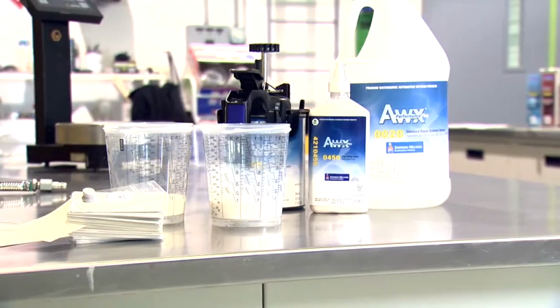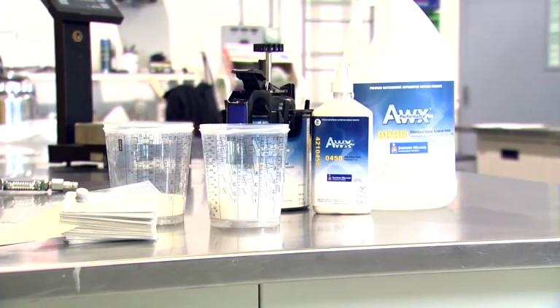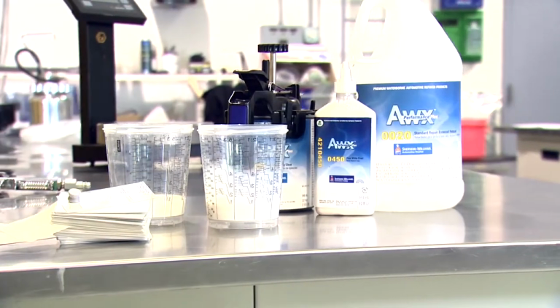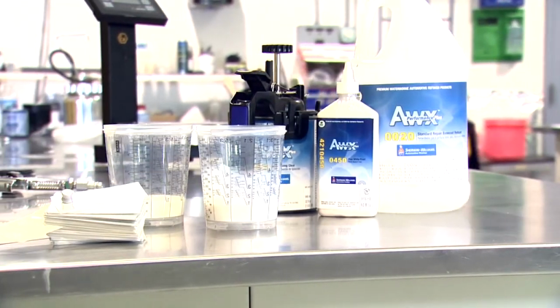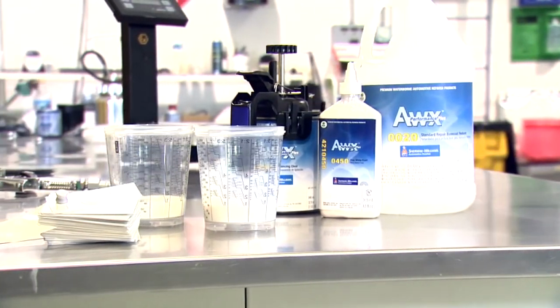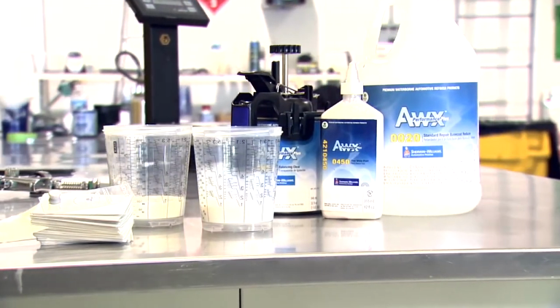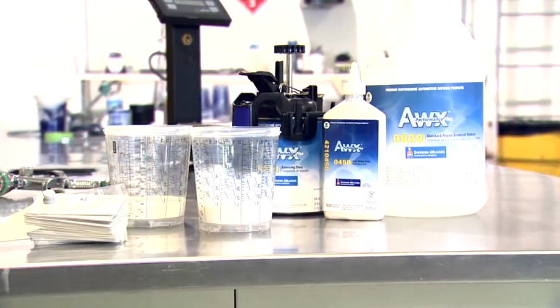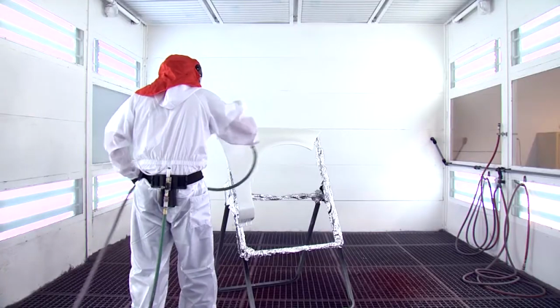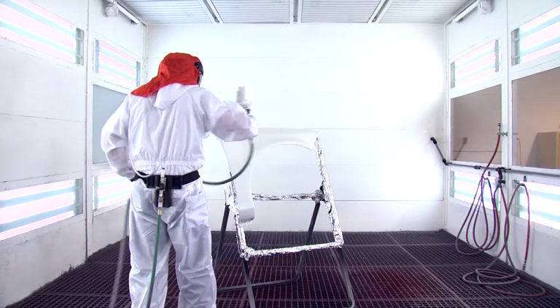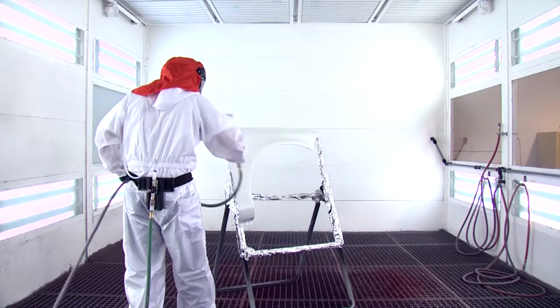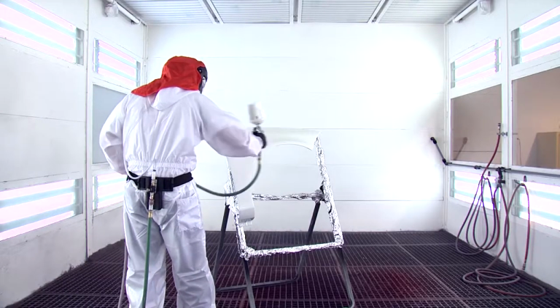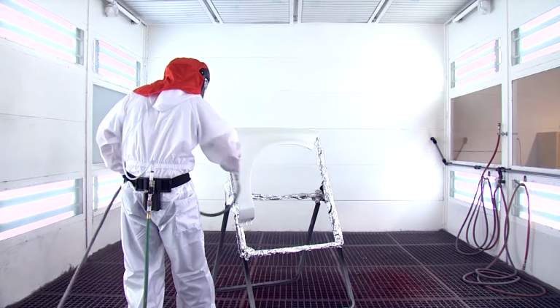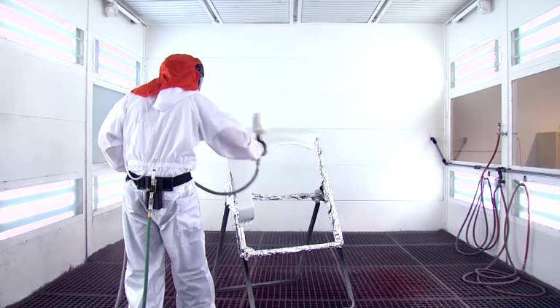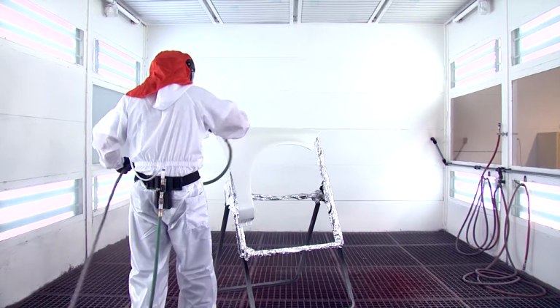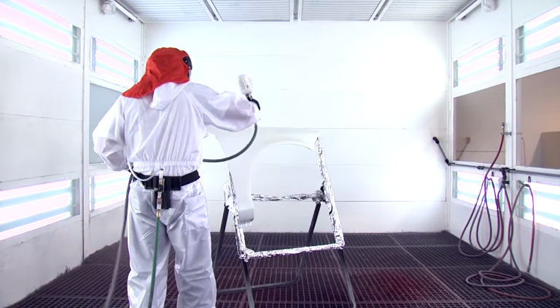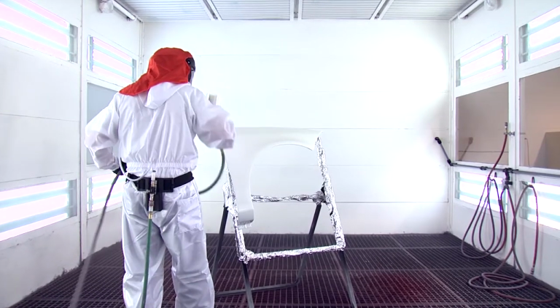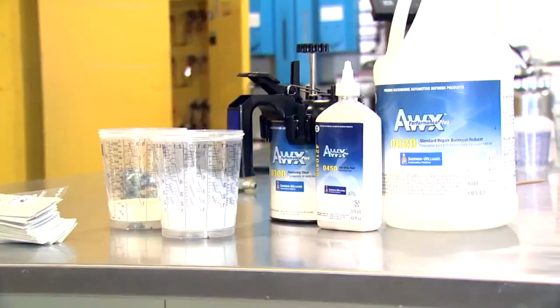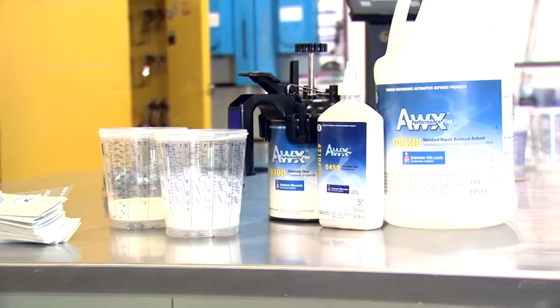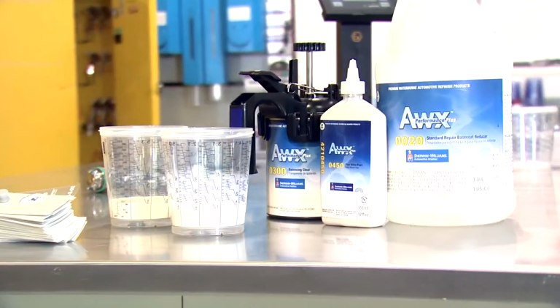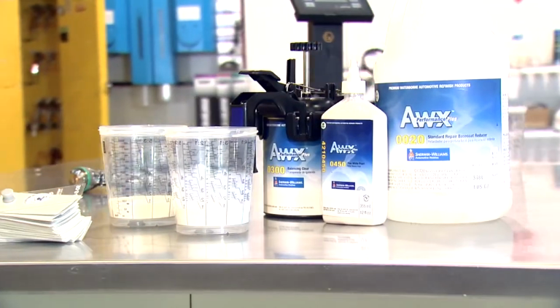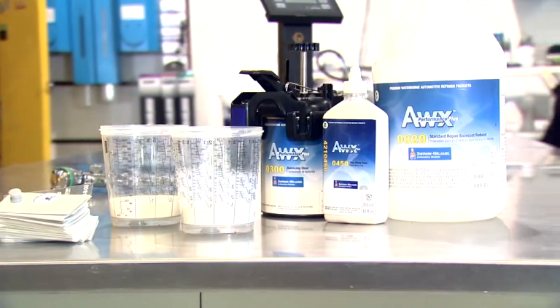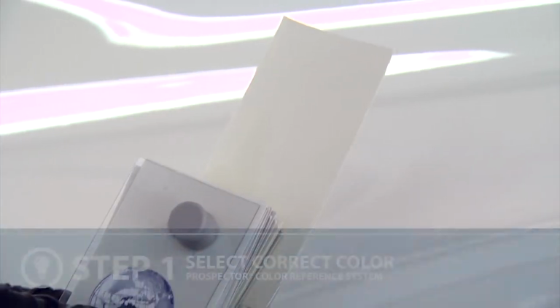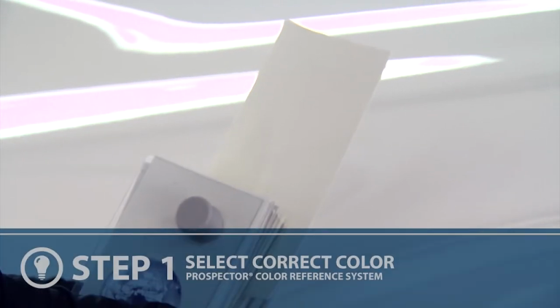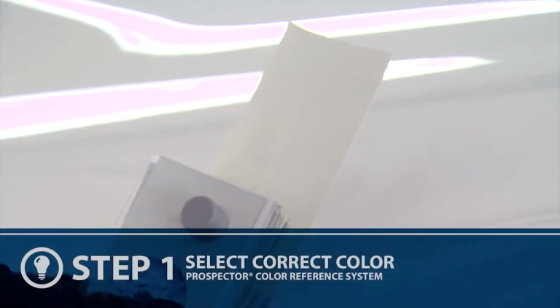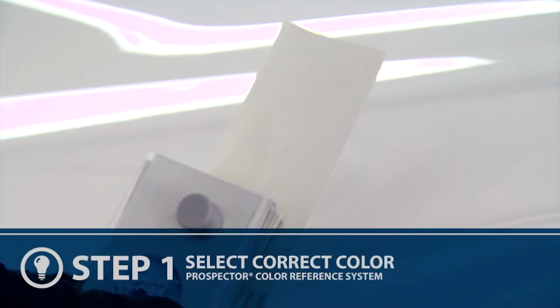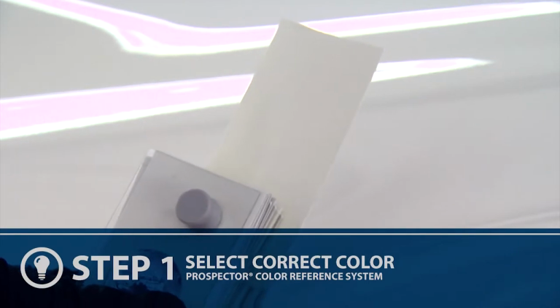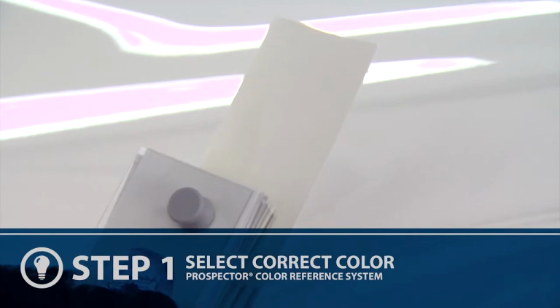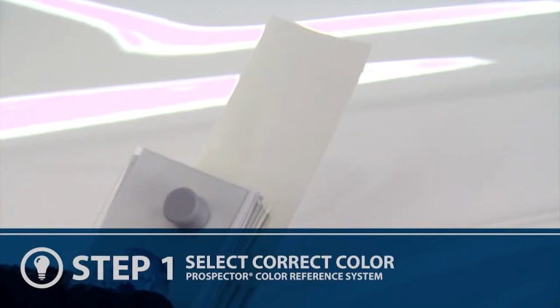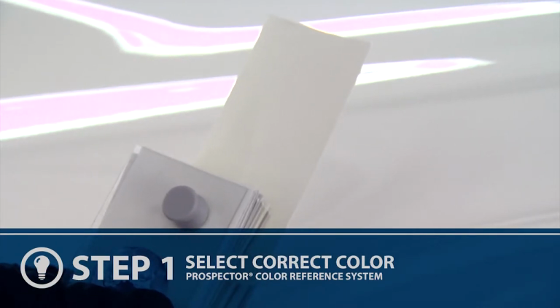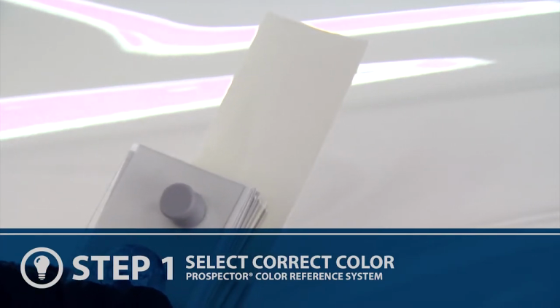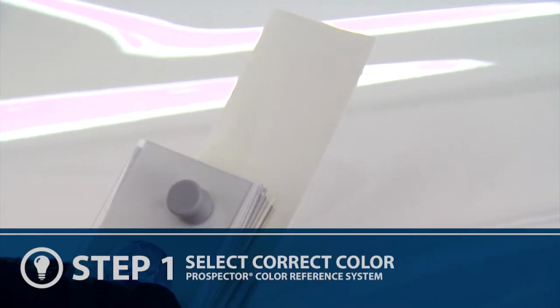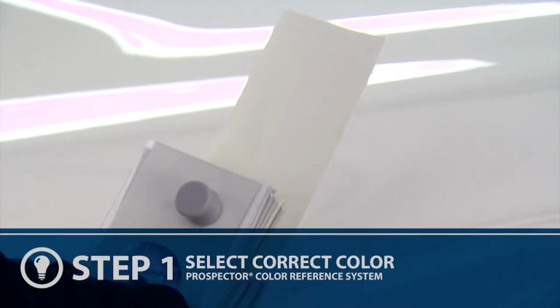Today, we are going to go through the process of blending a three-stage white pearl base coat color. The first step of a successful repair of a three-stage finish is to verify the color match by selecting the correct color chip from the Prospector color tool.